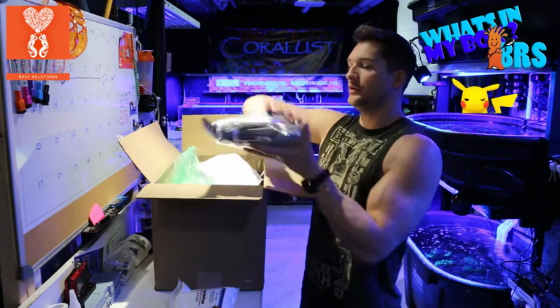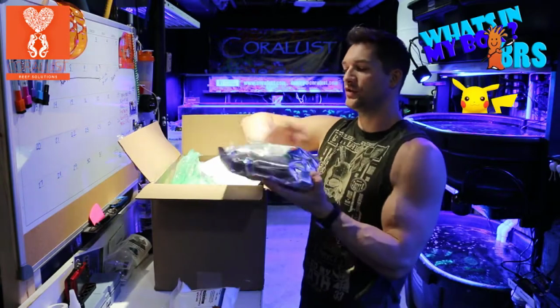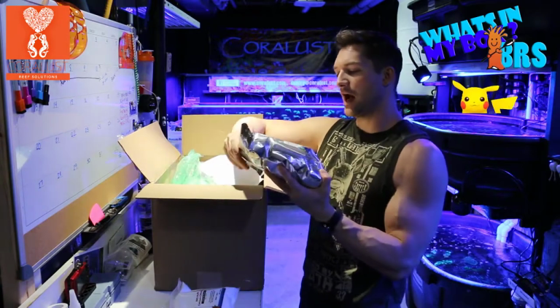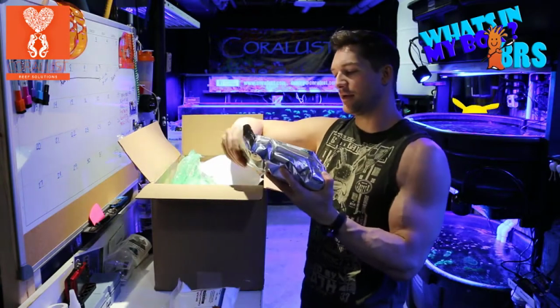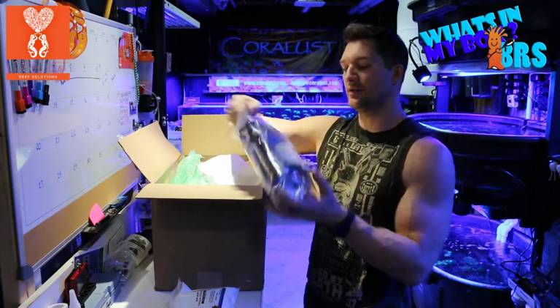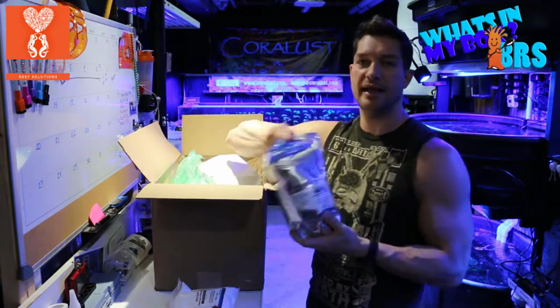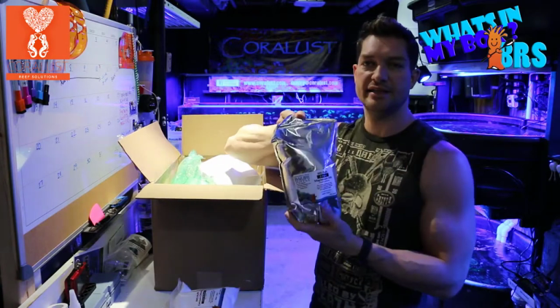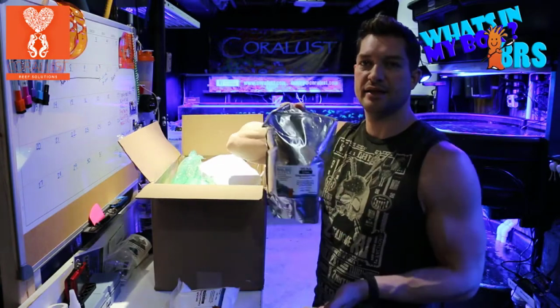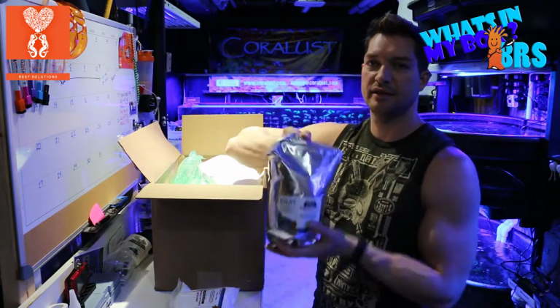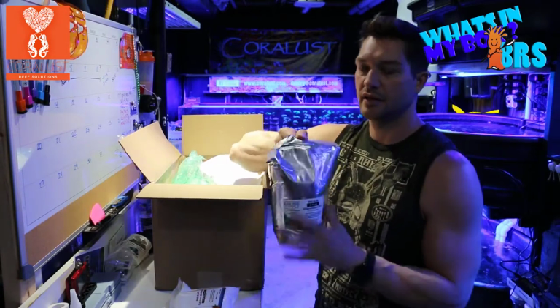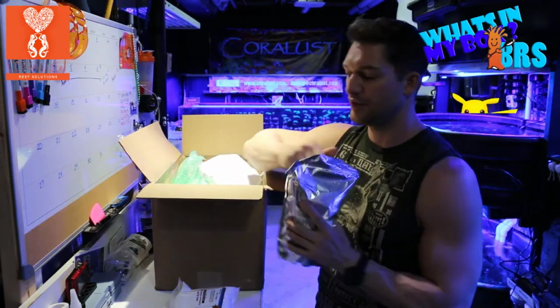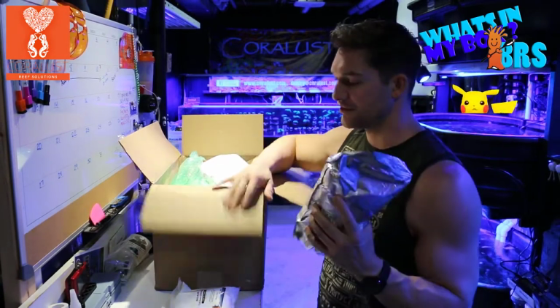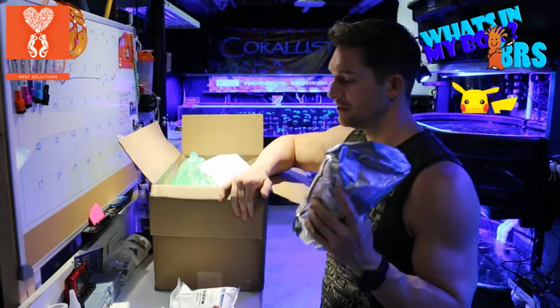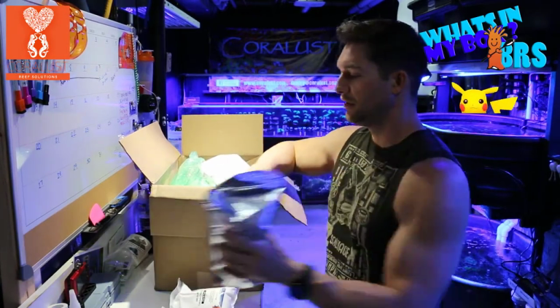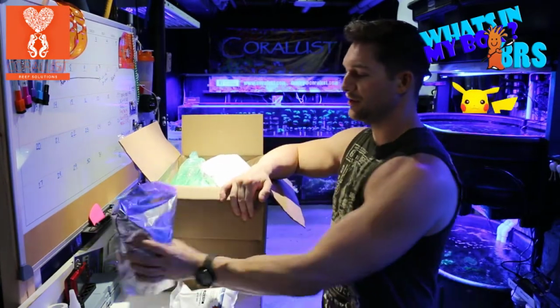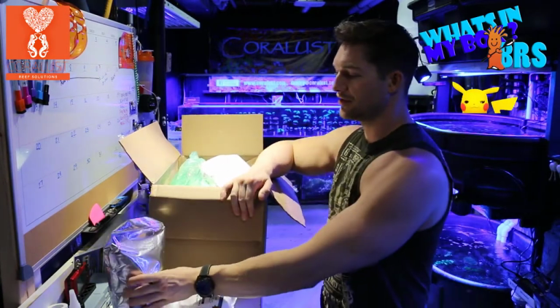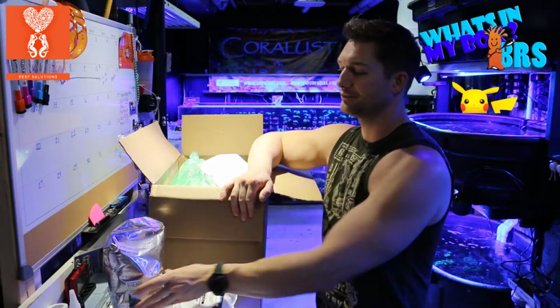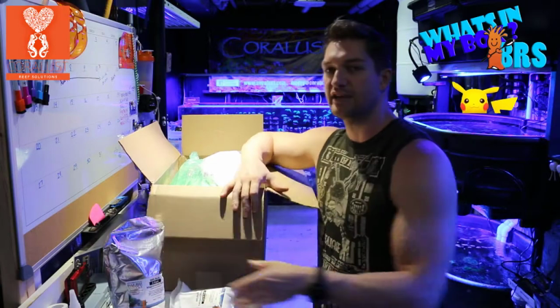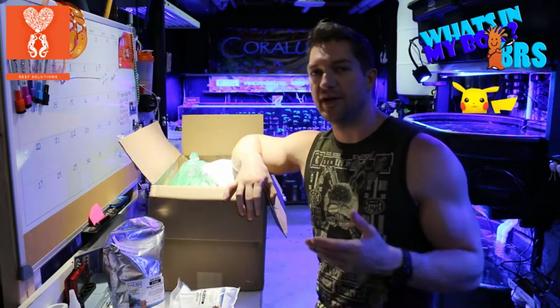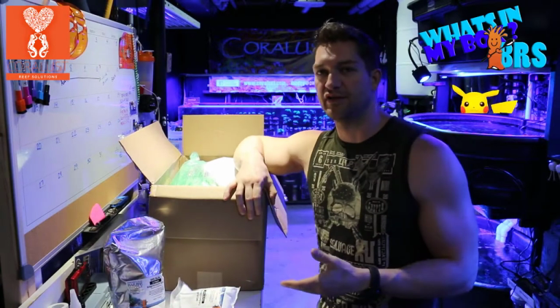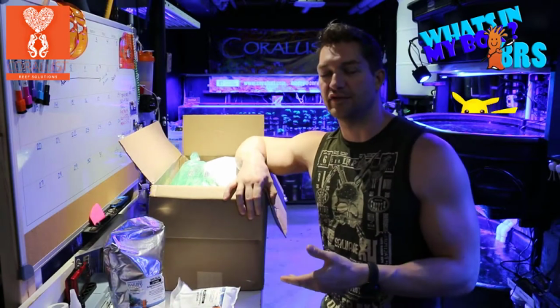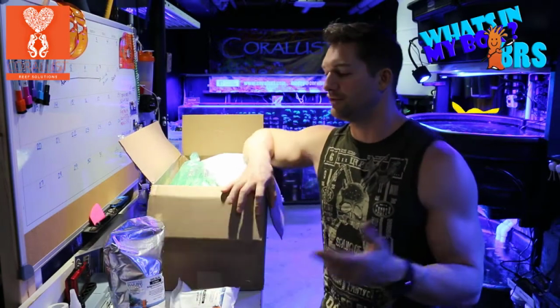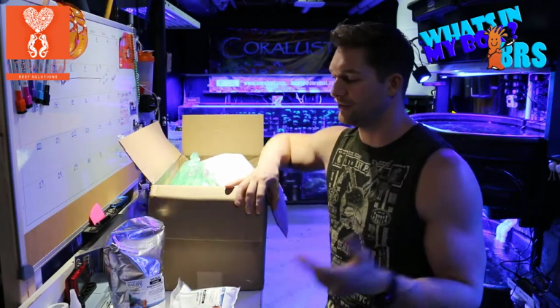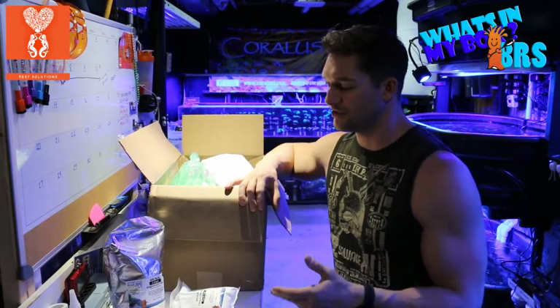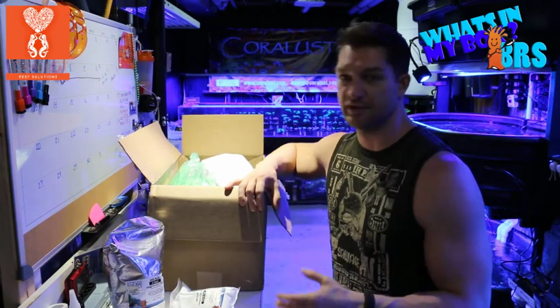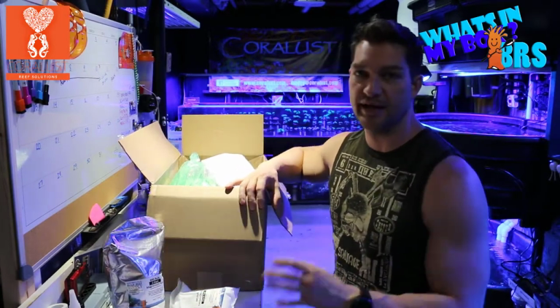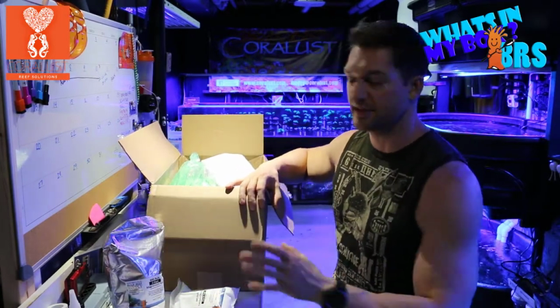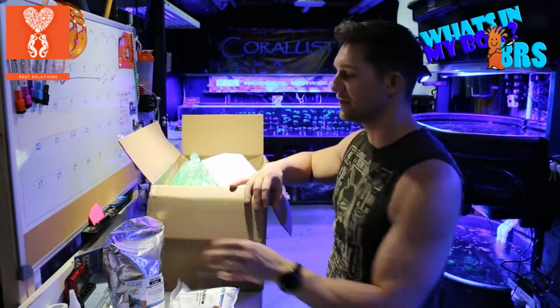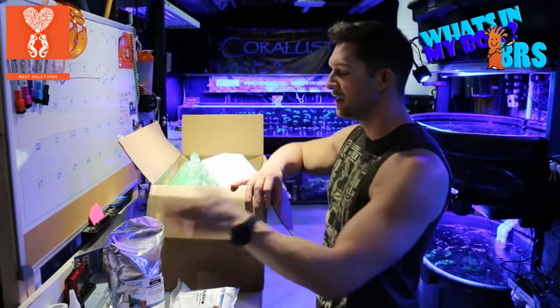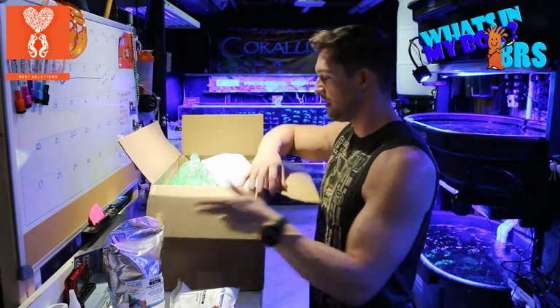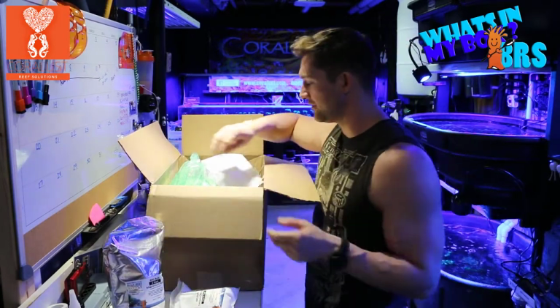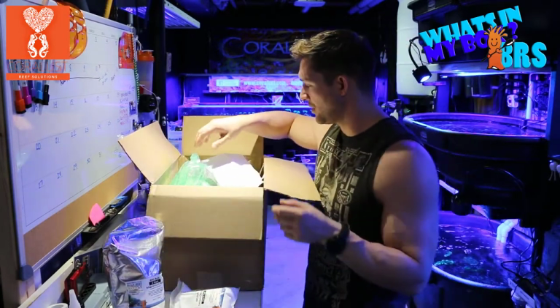We also got magnesium mix, comes pre-measured, which is awesome. I used to have to measure those out in two different doses and it was a pain to mix together, so now we have this one.